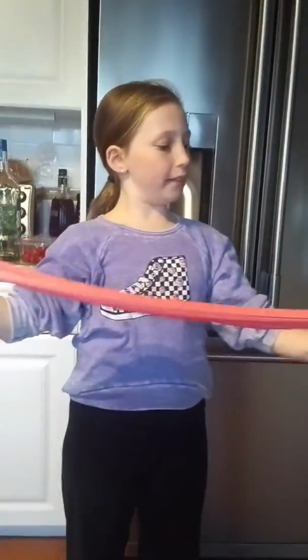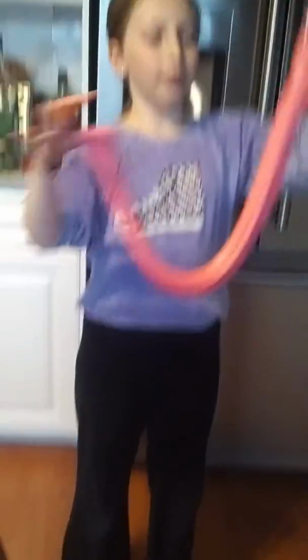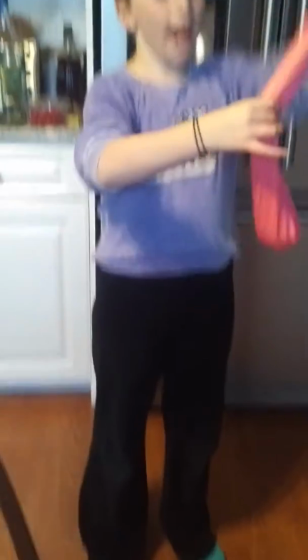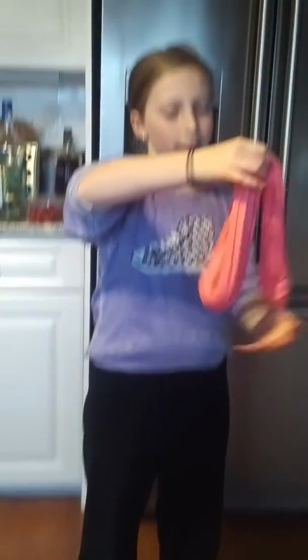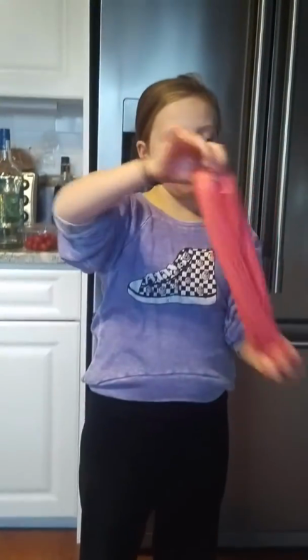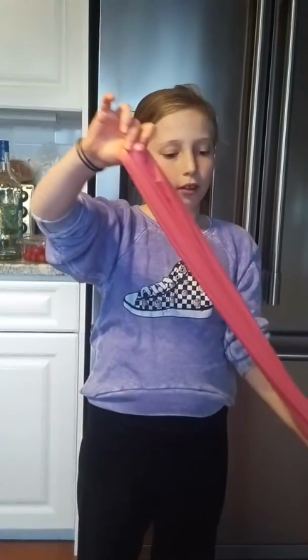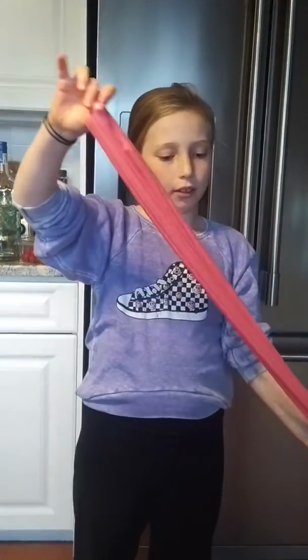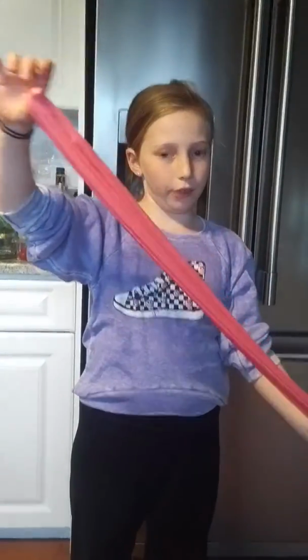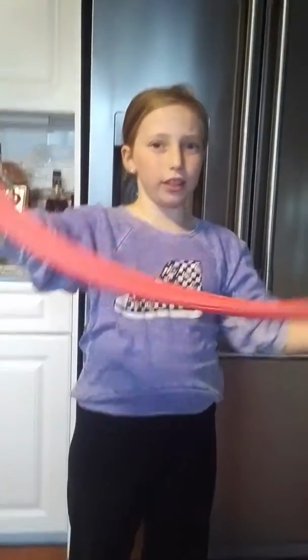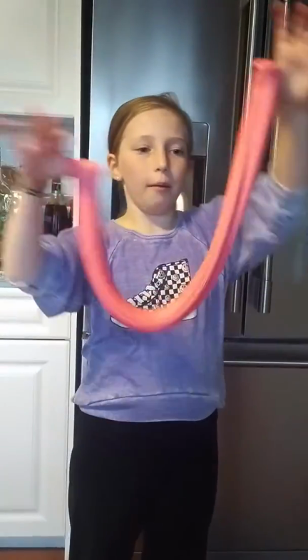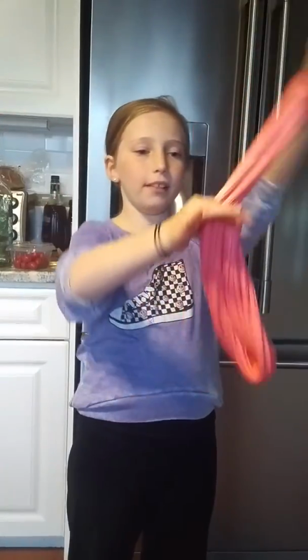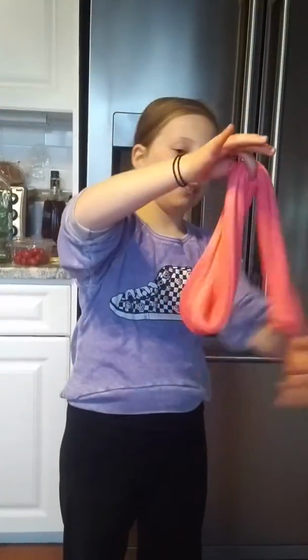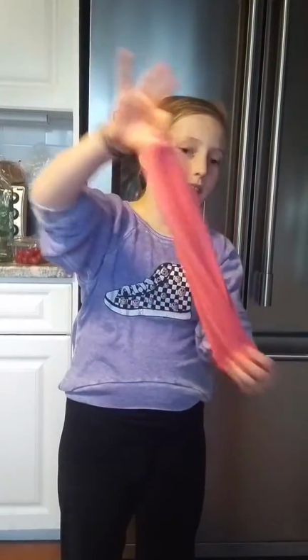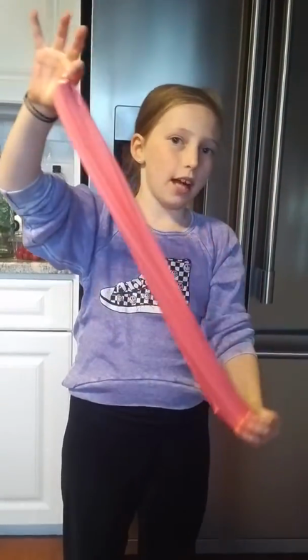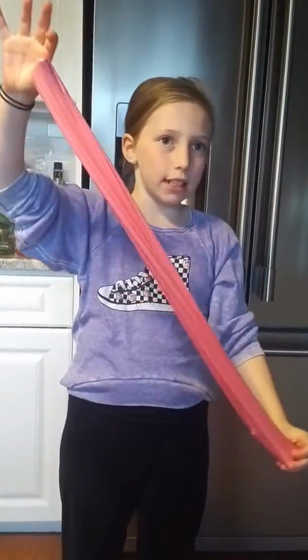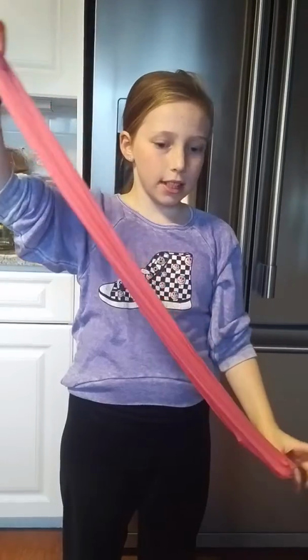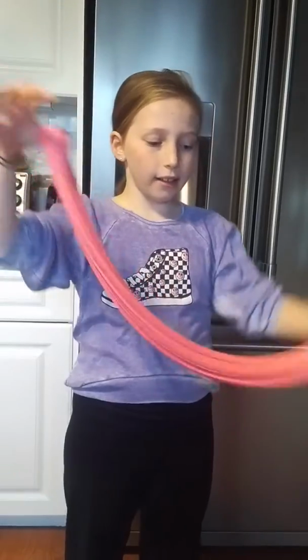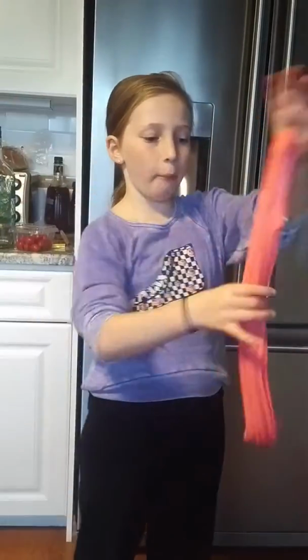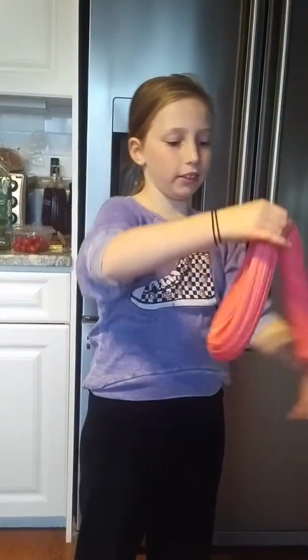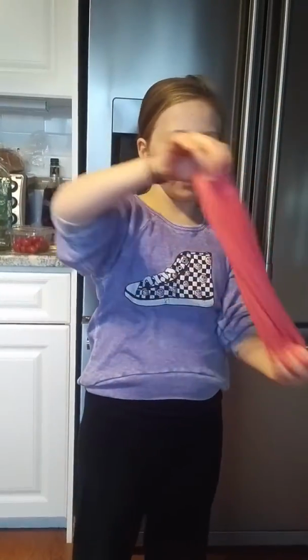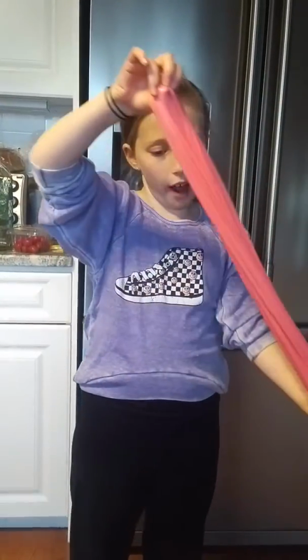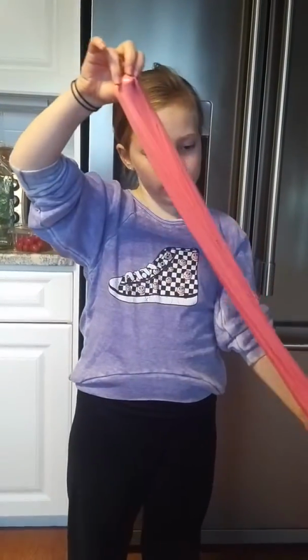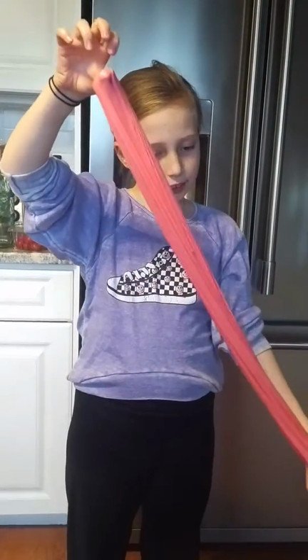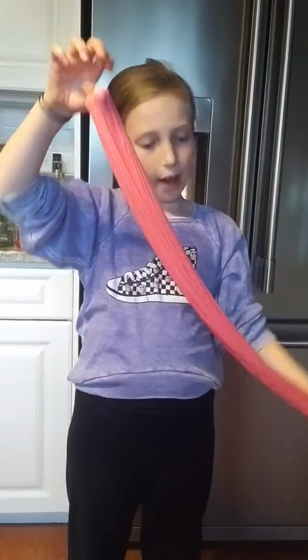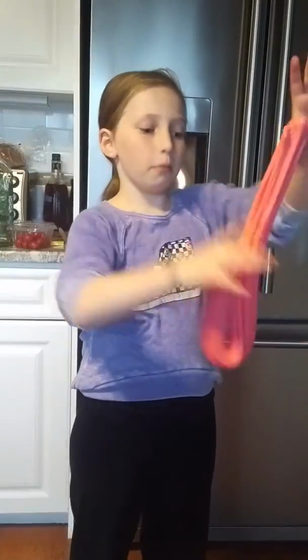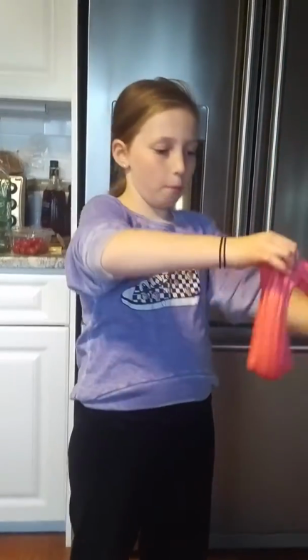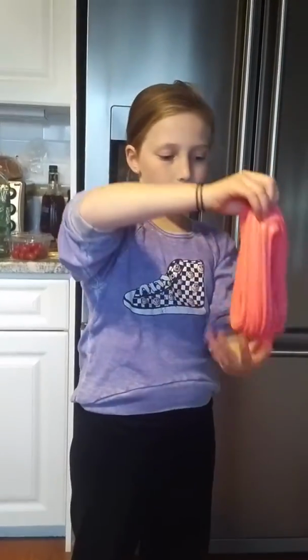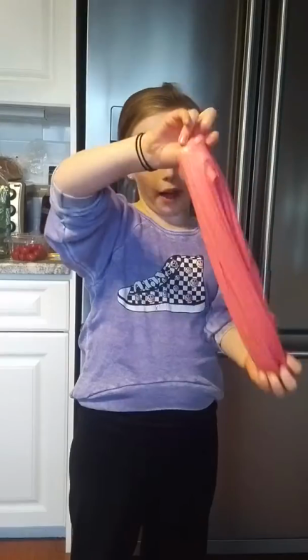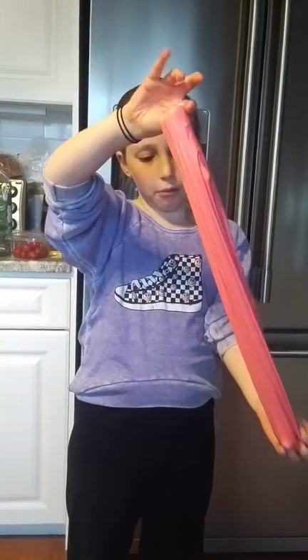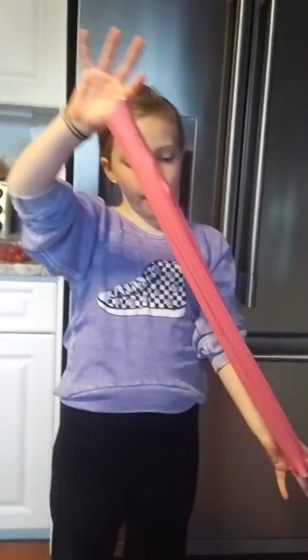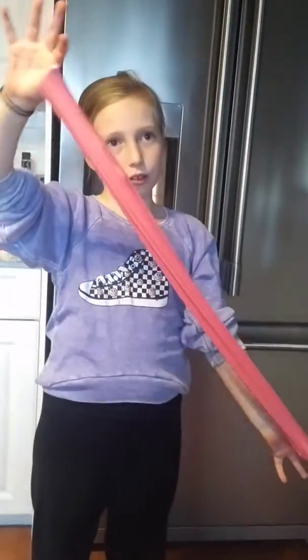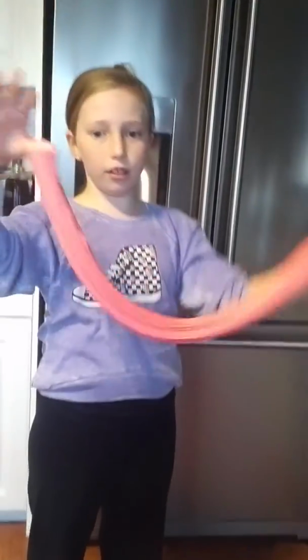And right now I'm making a swirl. So it's: middle, down, stretch, middle, down, stretch — and just keep doing that until you think it's good.